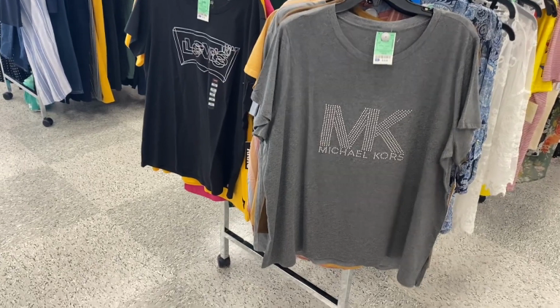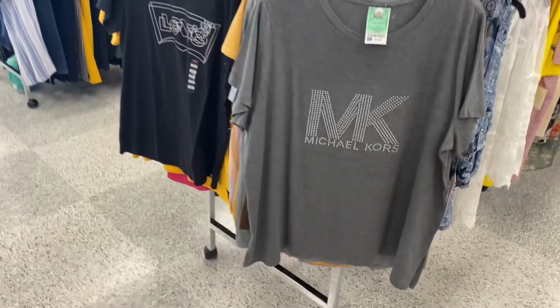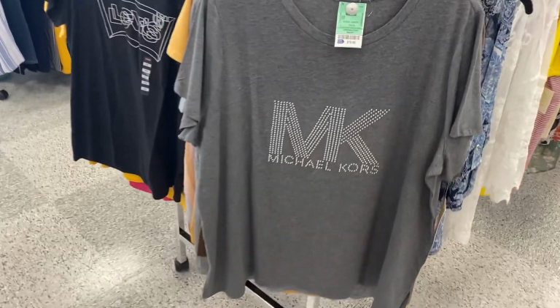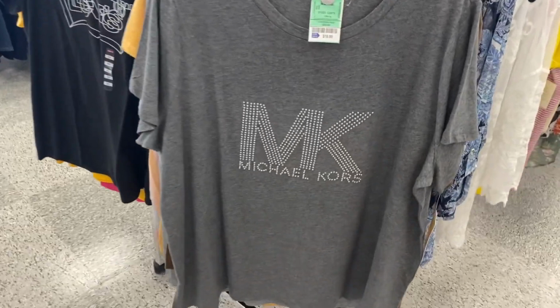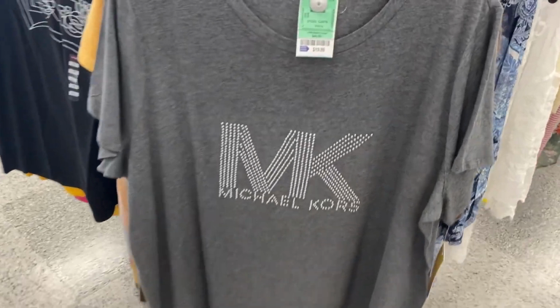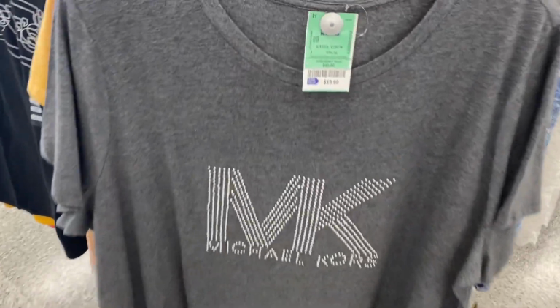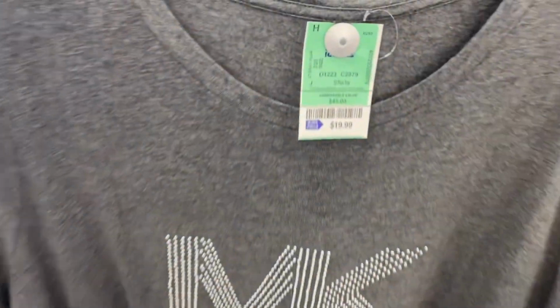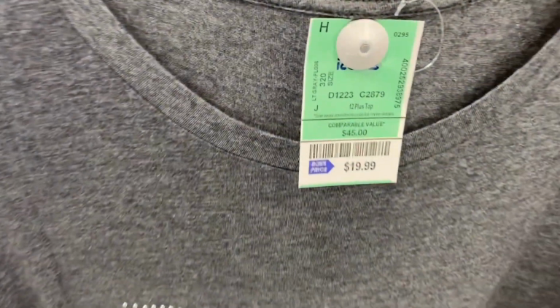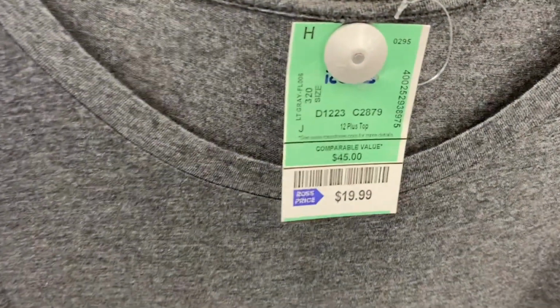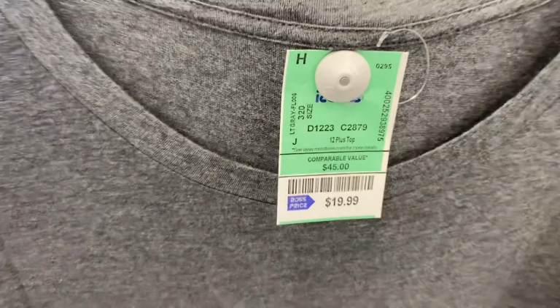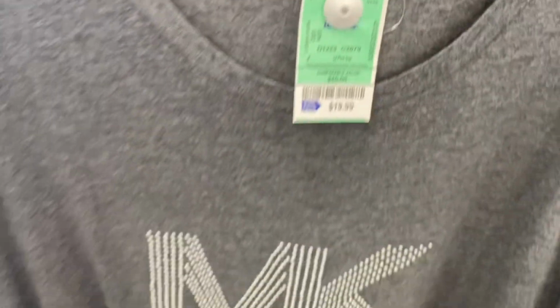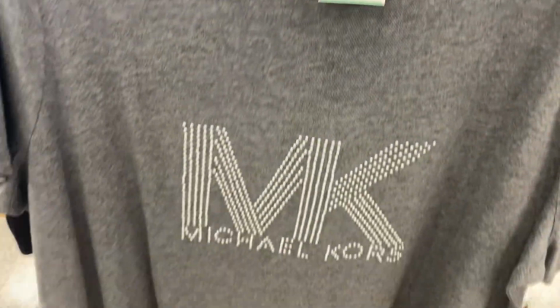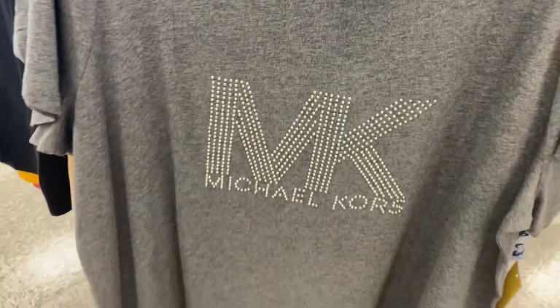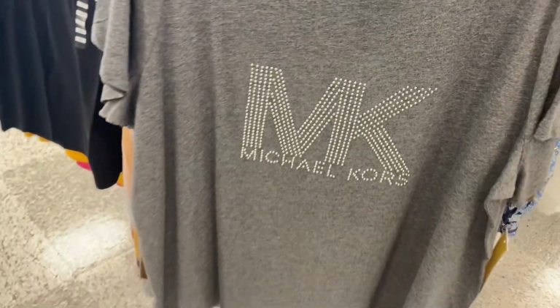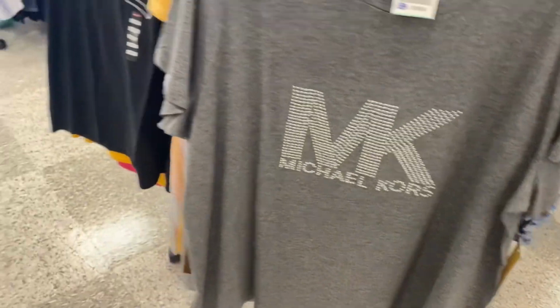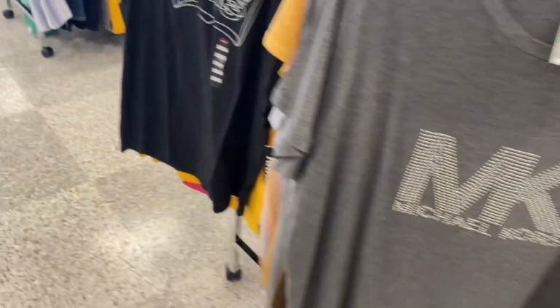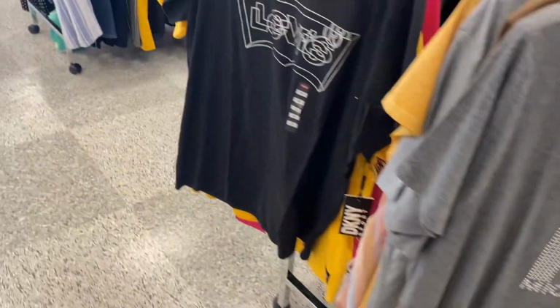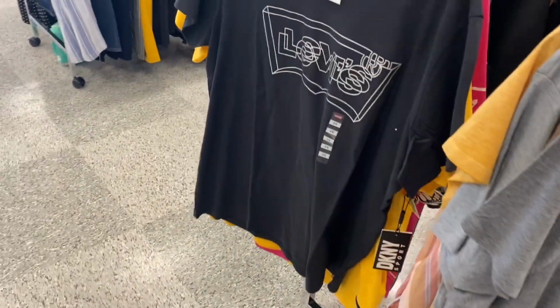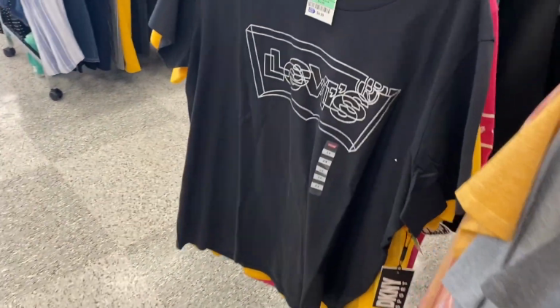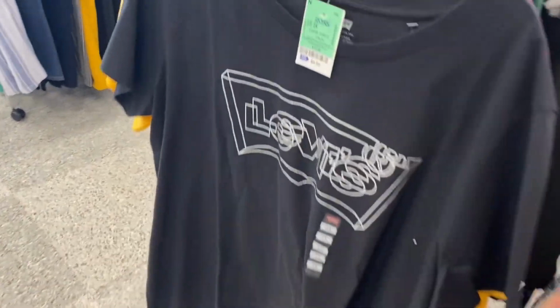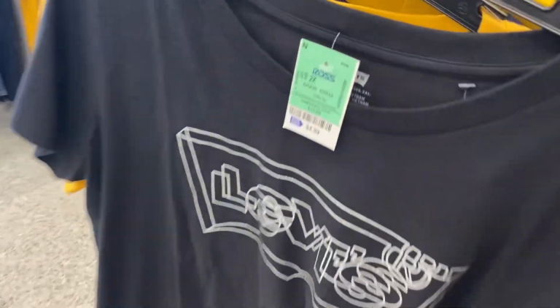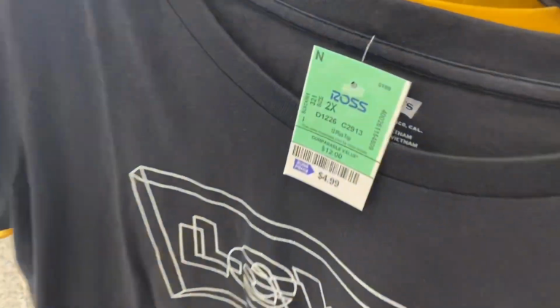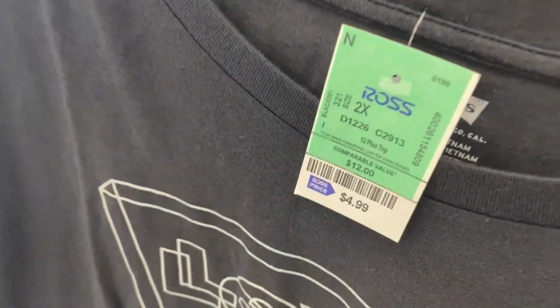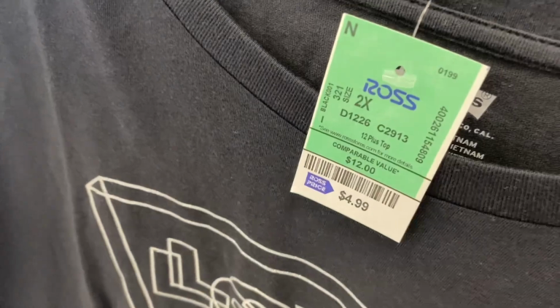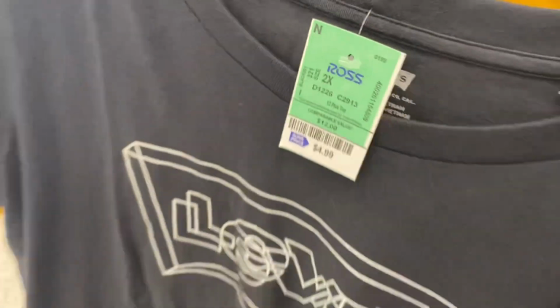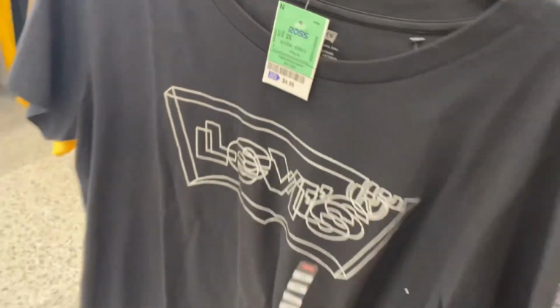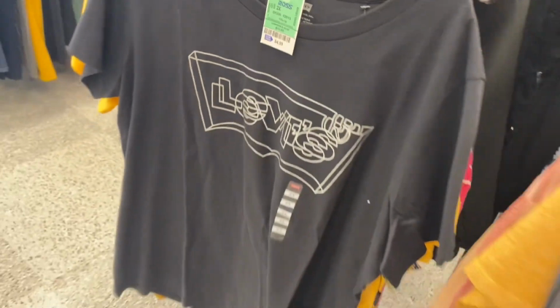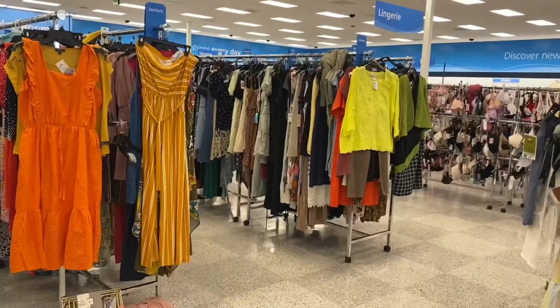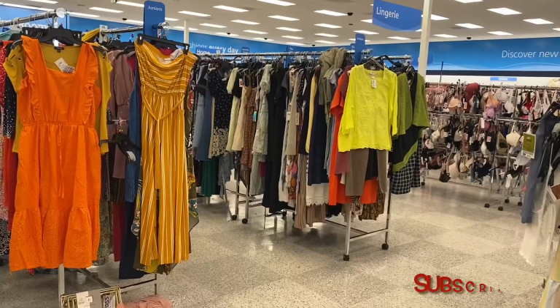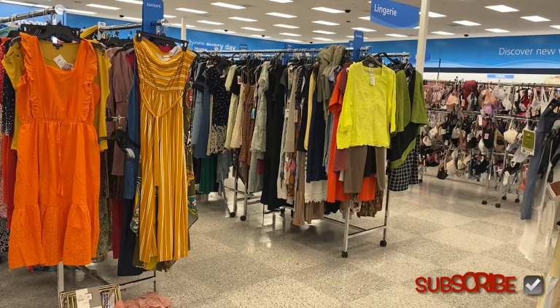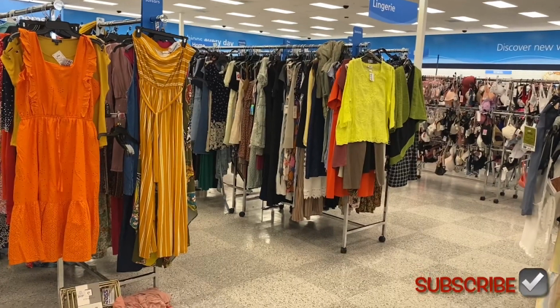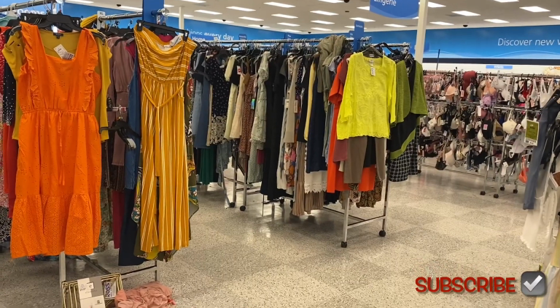They have this Michael Kors plus size top for only $19.99 — look at the bling on it, I like it. And then they have this Levi's top here for only $4.99, this one's cool.